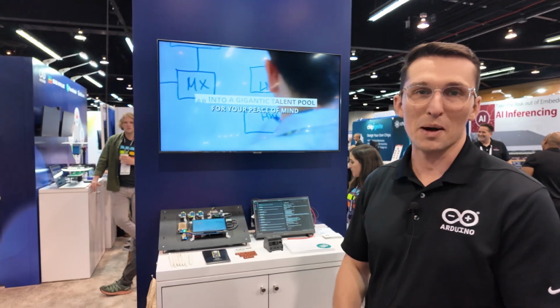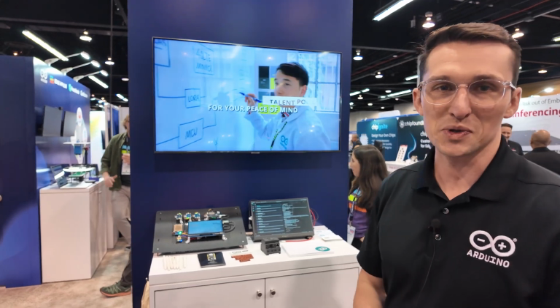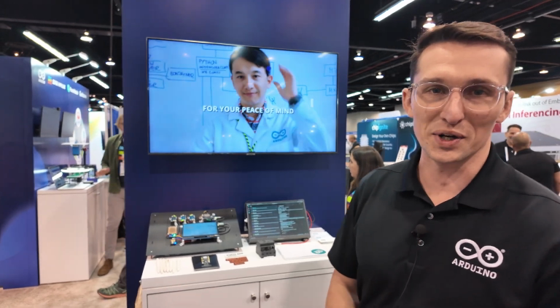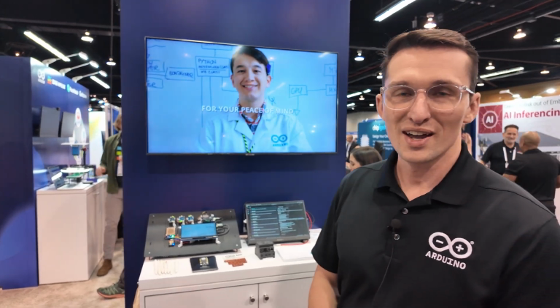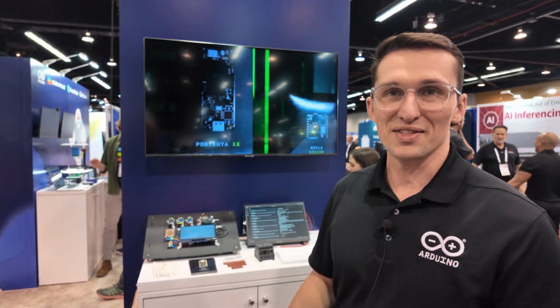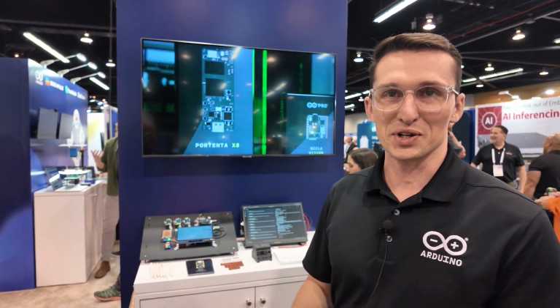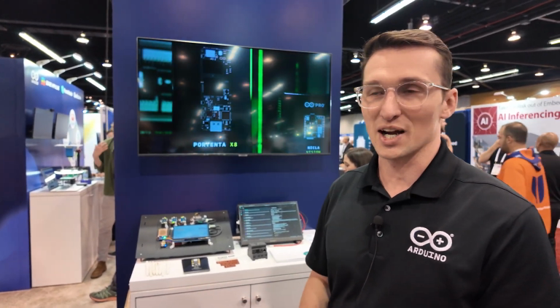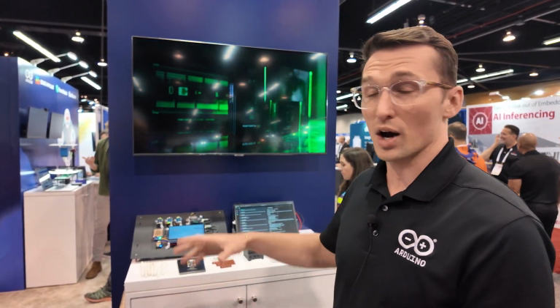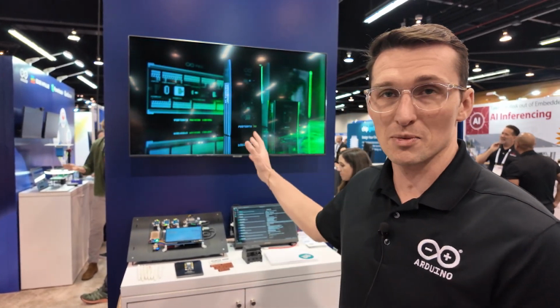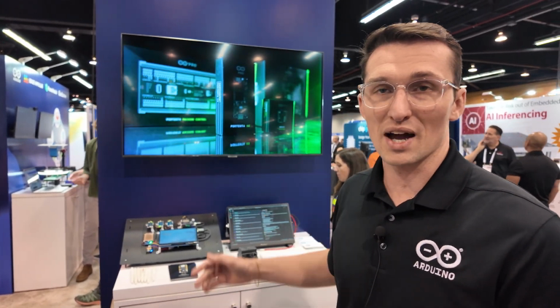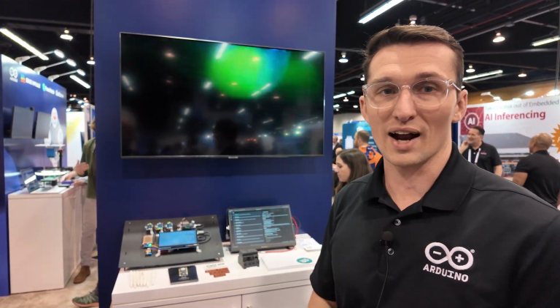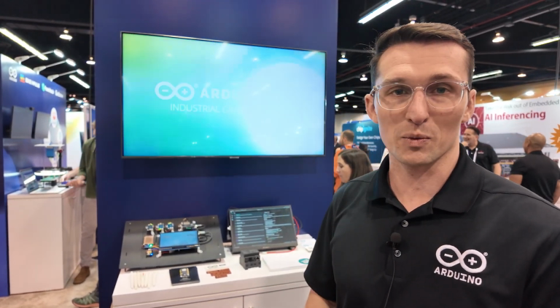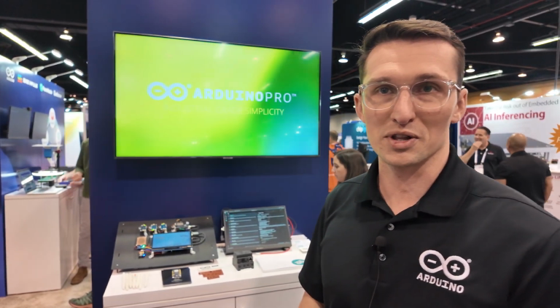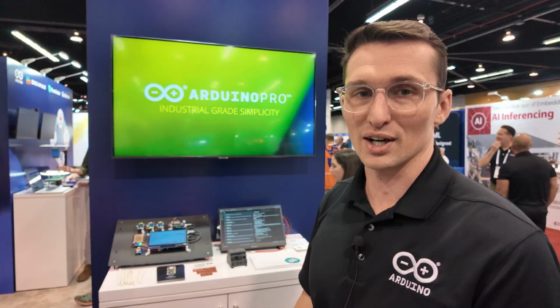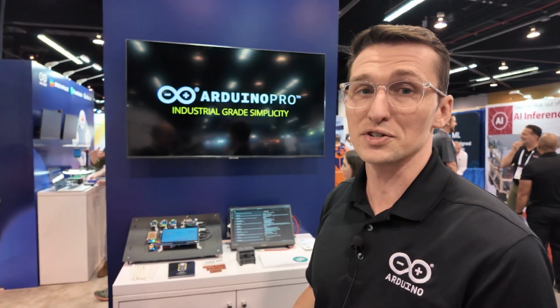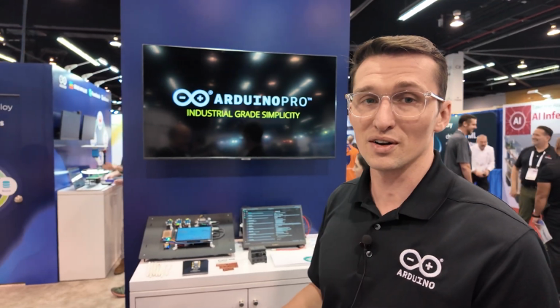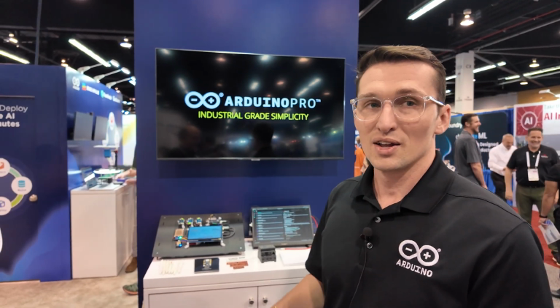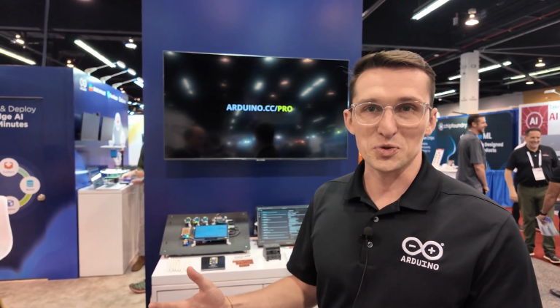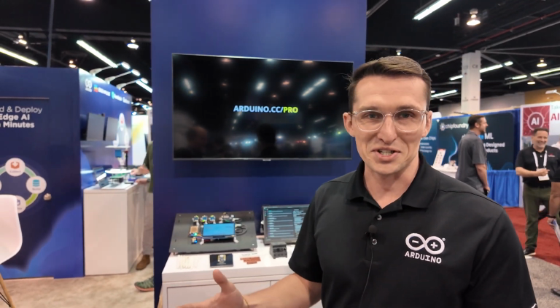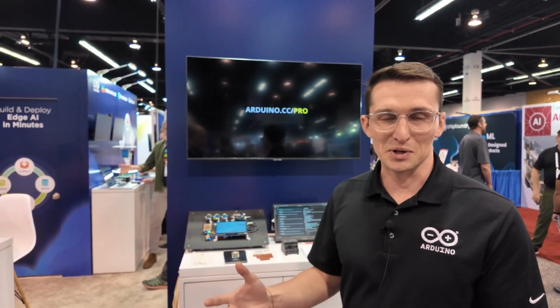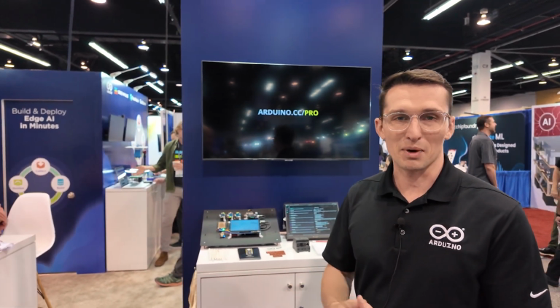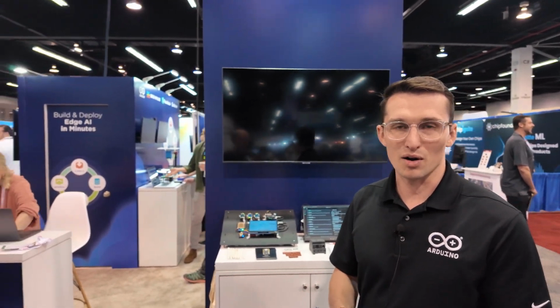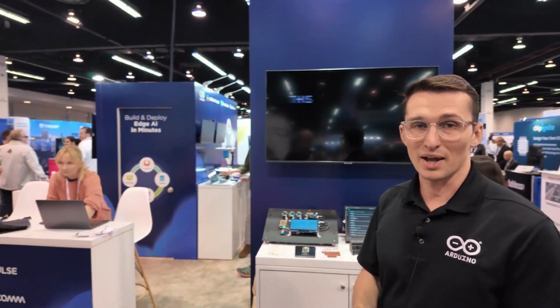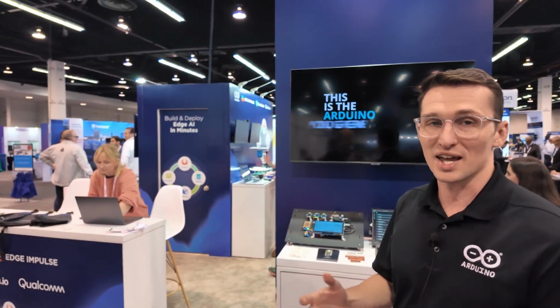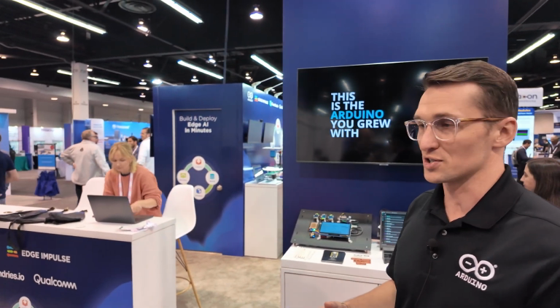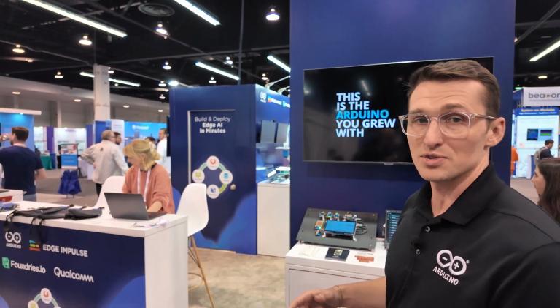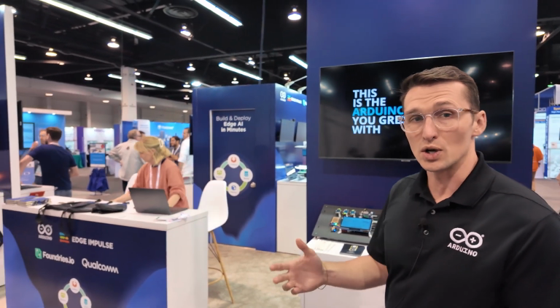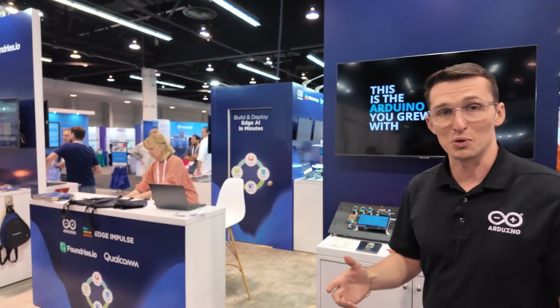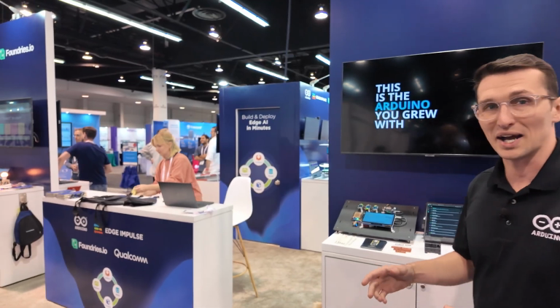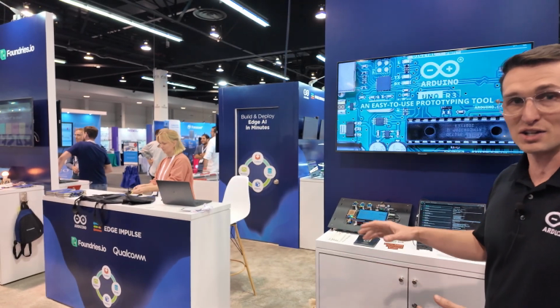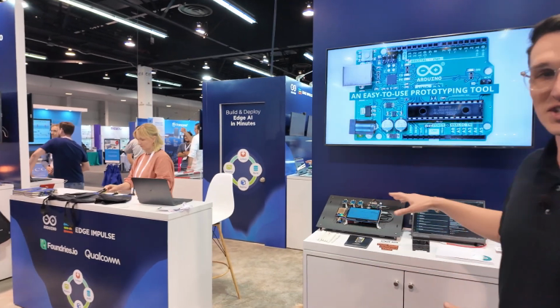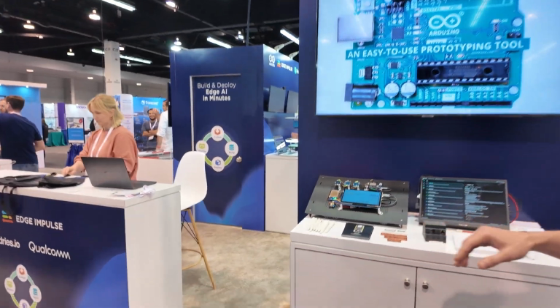I'm Rob Ponski with Arduino. Thanks for joining us today. We're going to walk through the demos we have here at Embedded World North America. The news went out recently that we were acquired by Qualcomm, and with that acquisition comes the UnoQ board, and we have that in two different demos here.